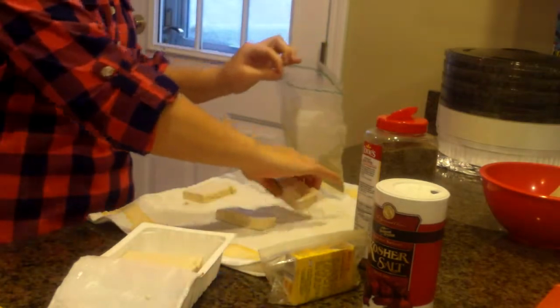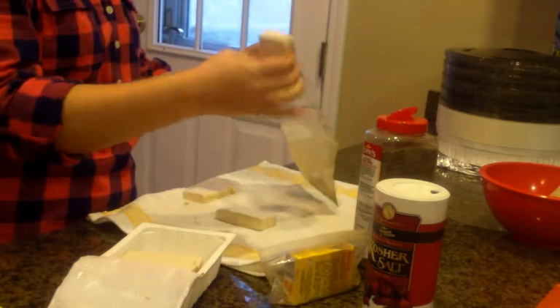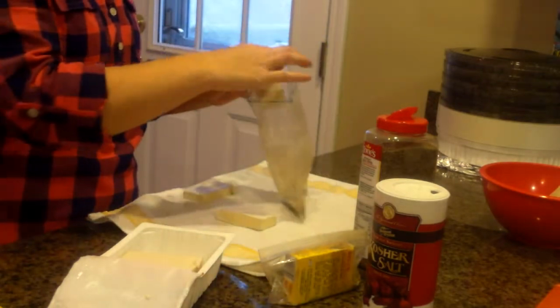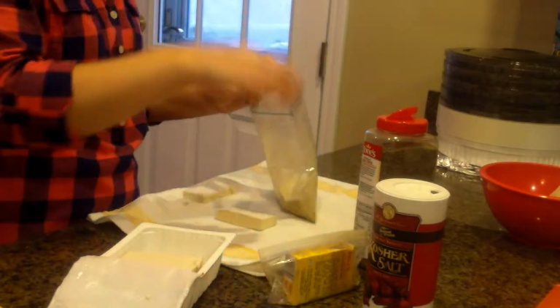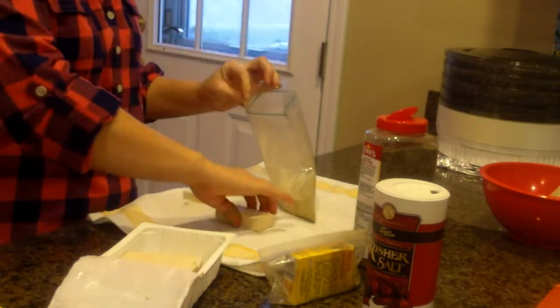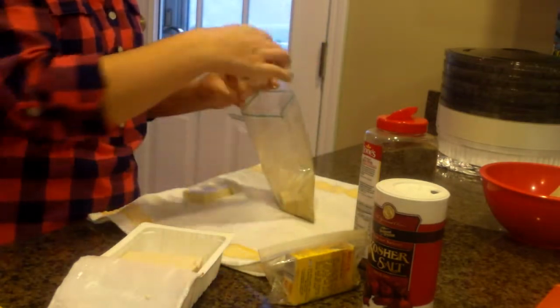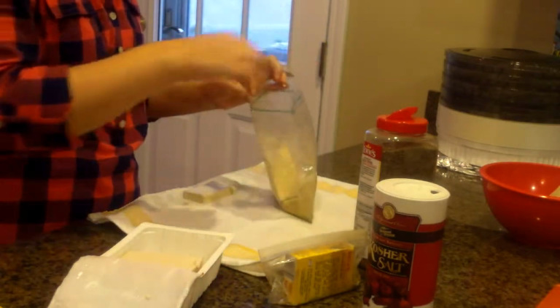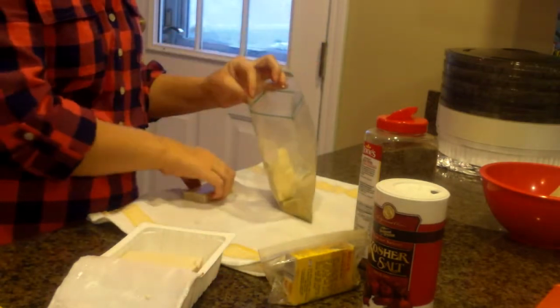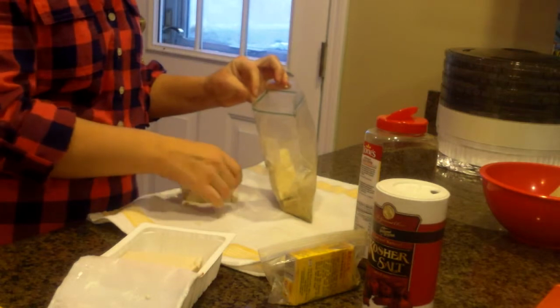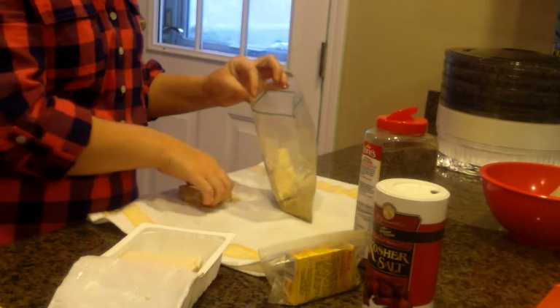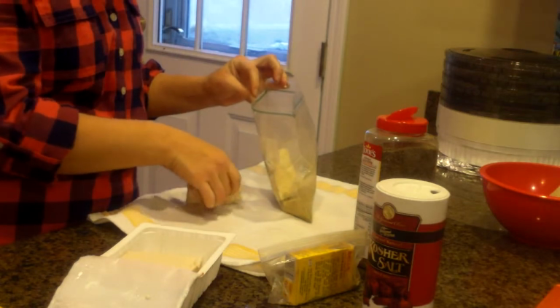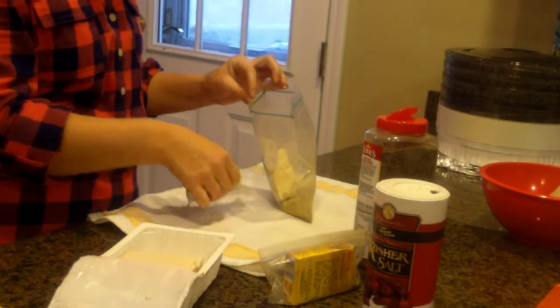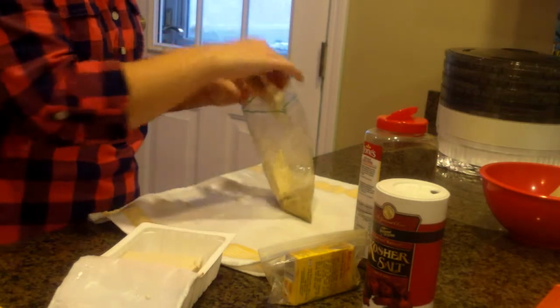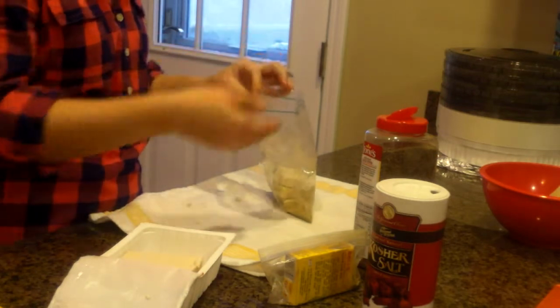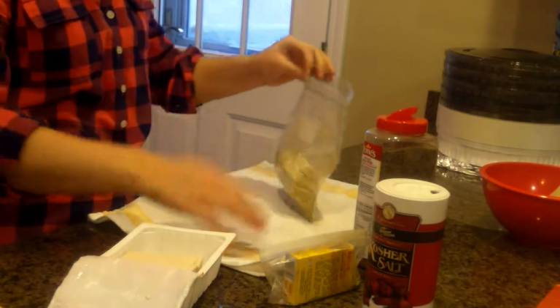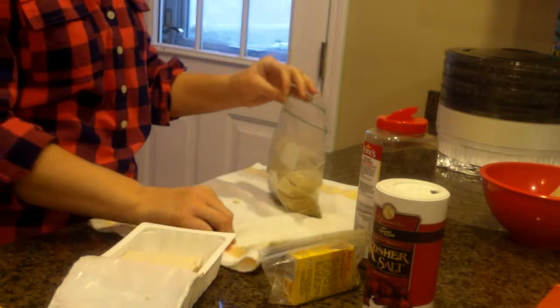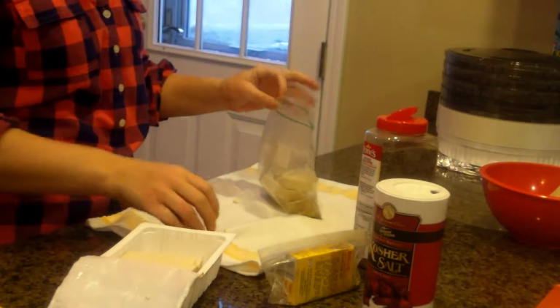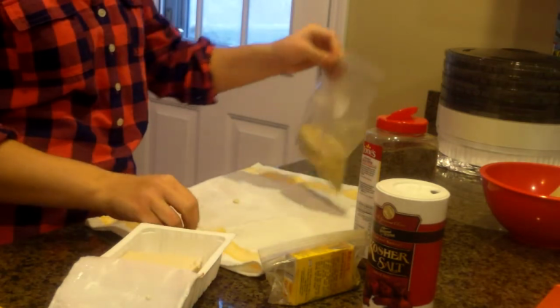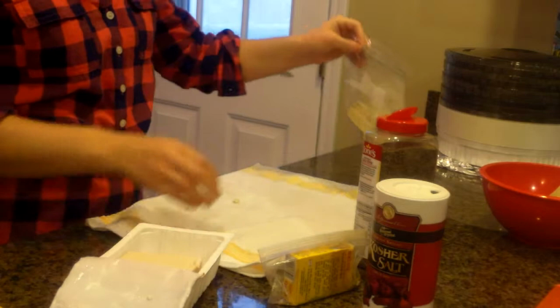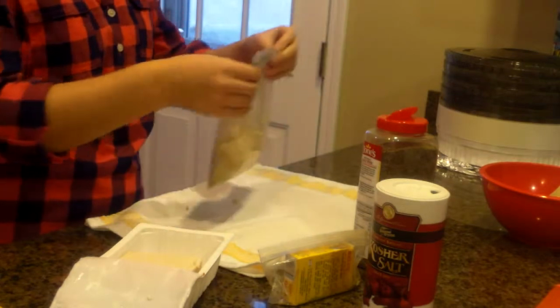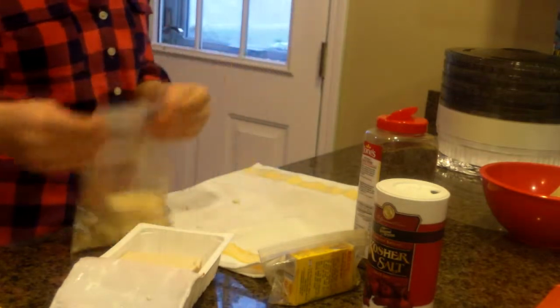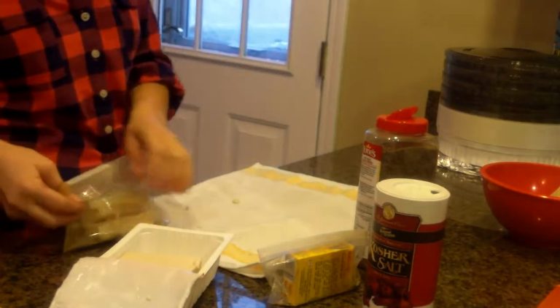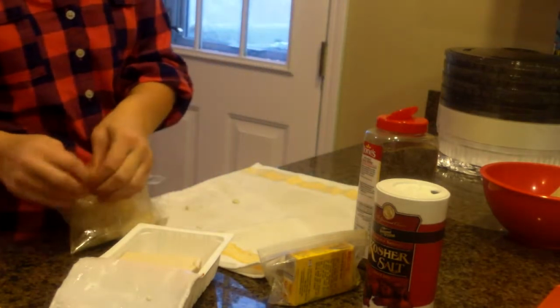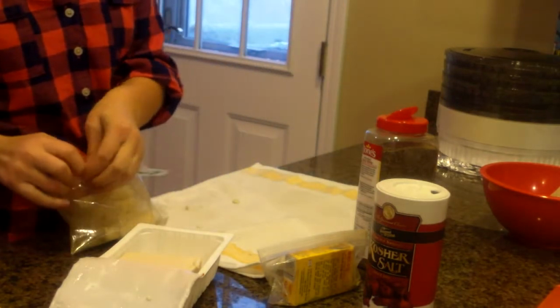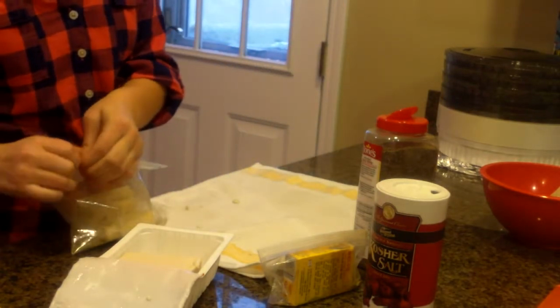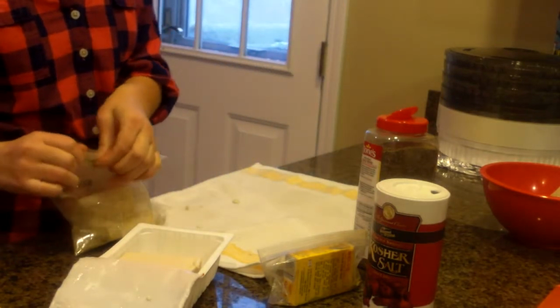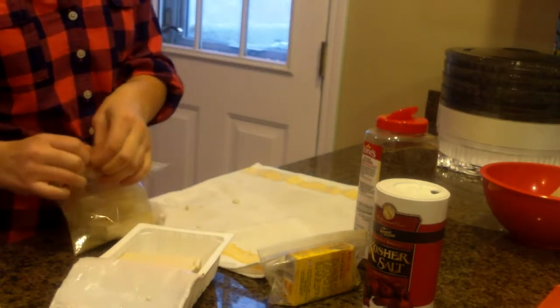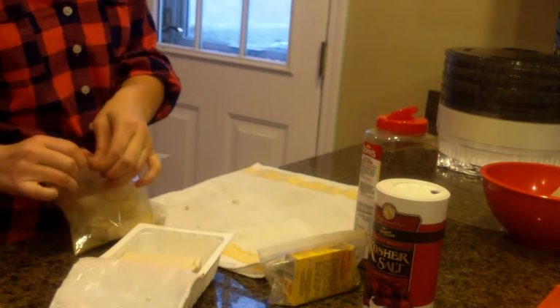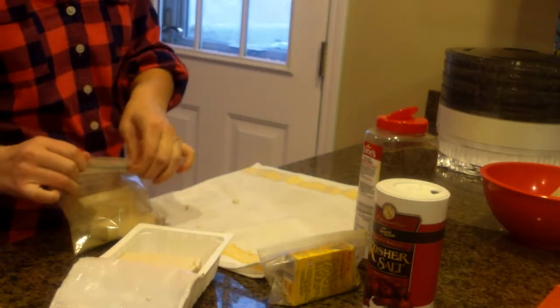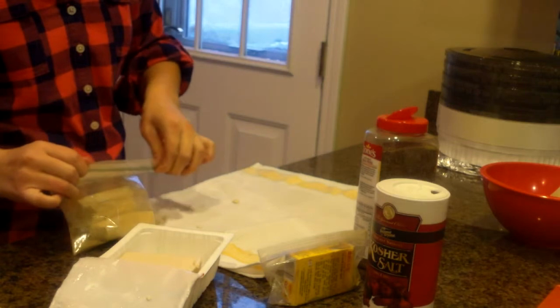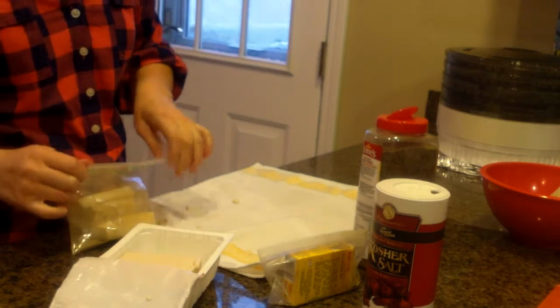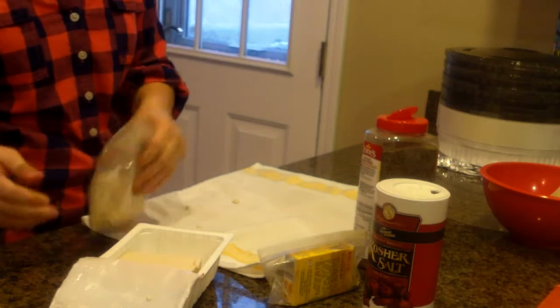Take your tofu and plop it right in. You want firm tofu because you don't want it breaking up. You don't want soft, silken tofu — that's crazy. You don't want that.